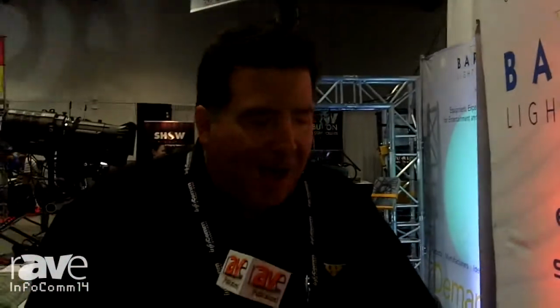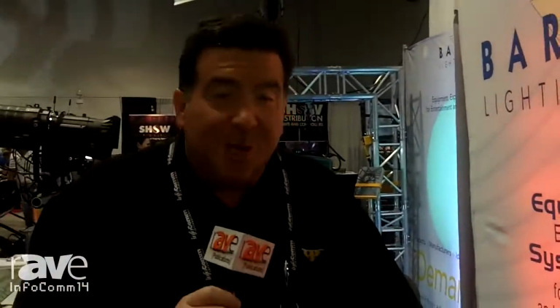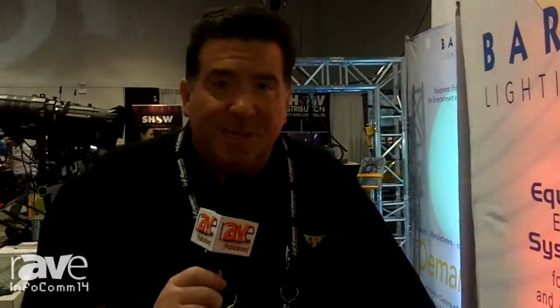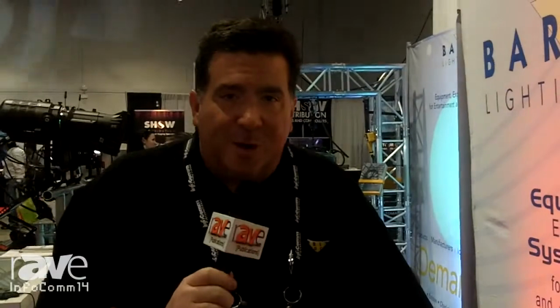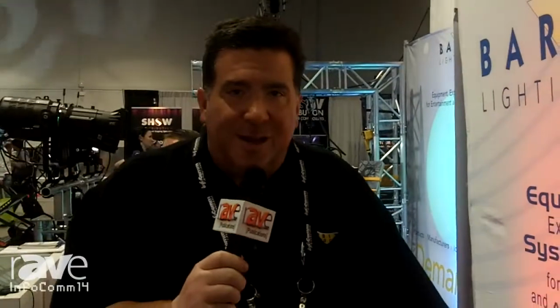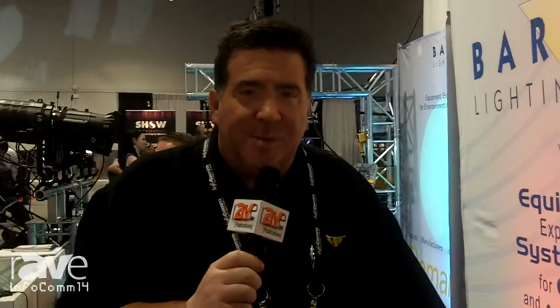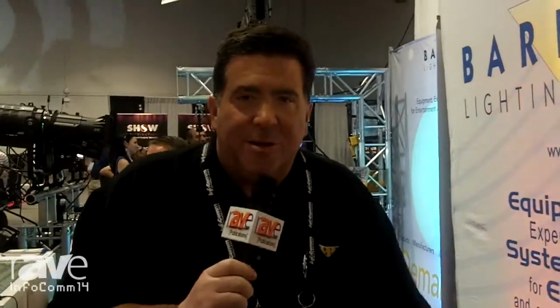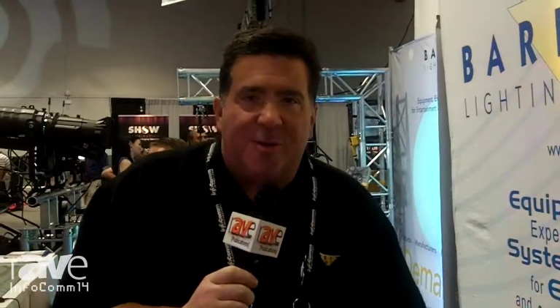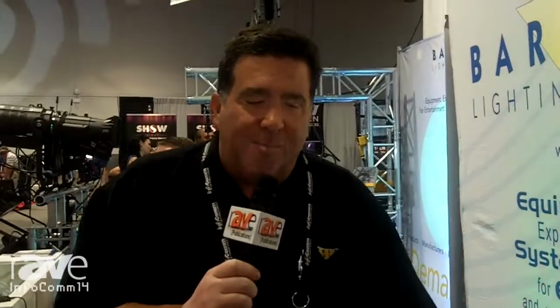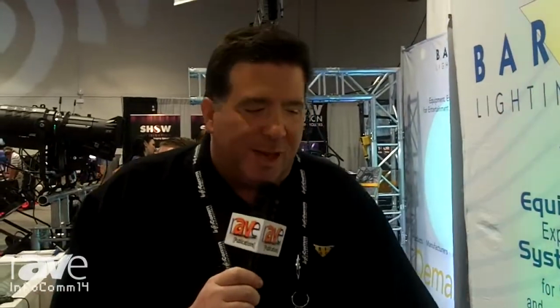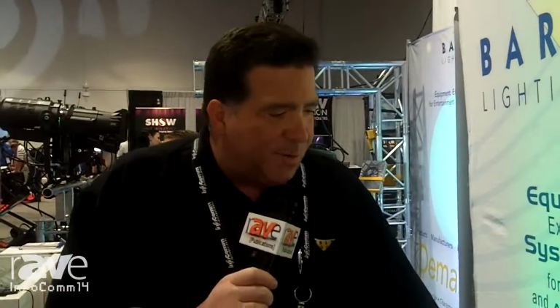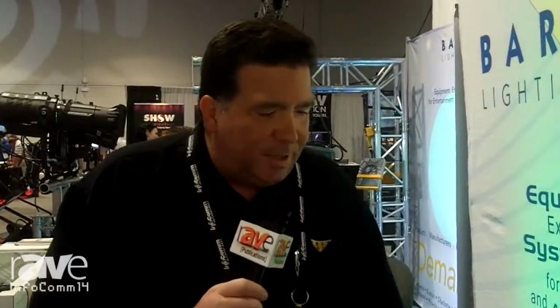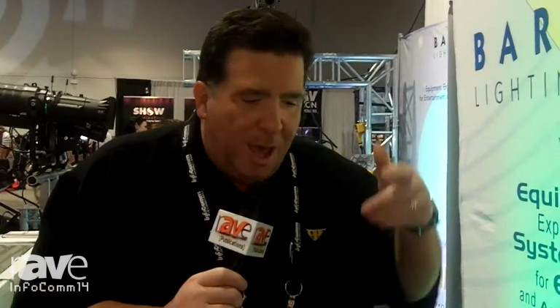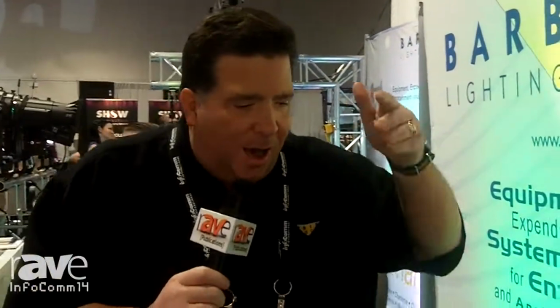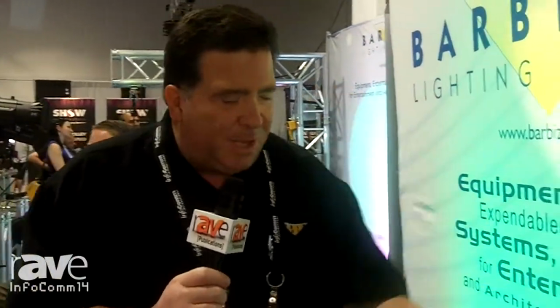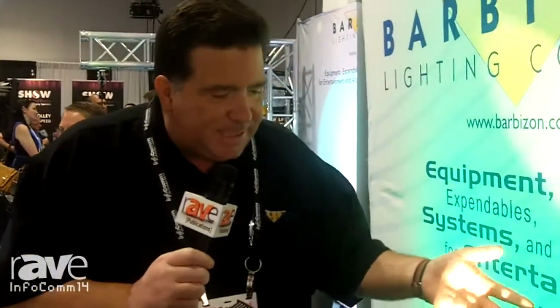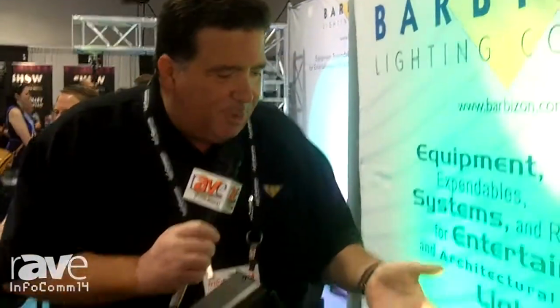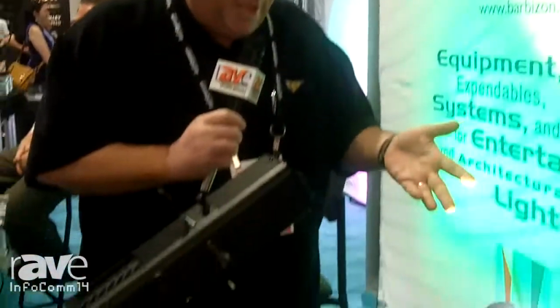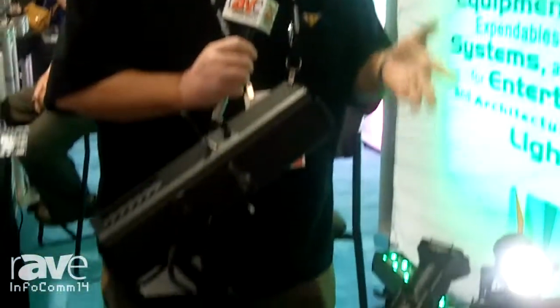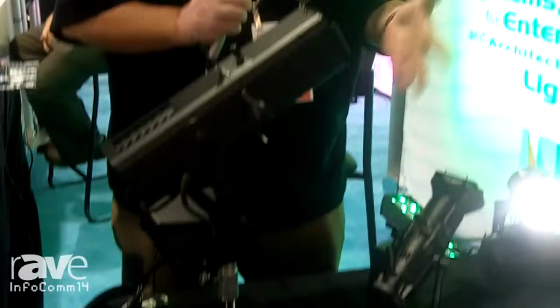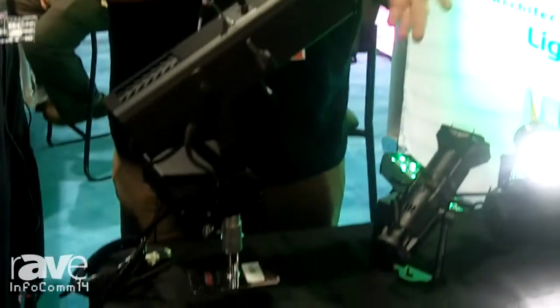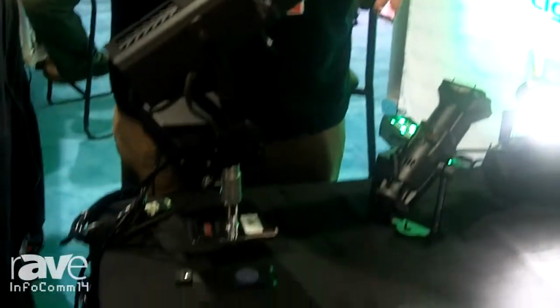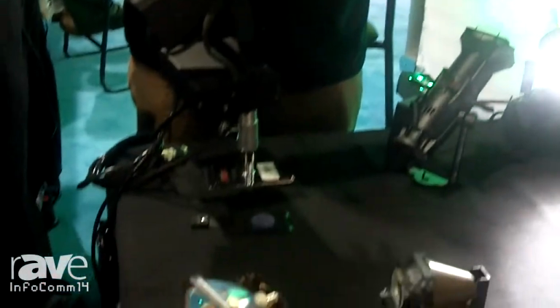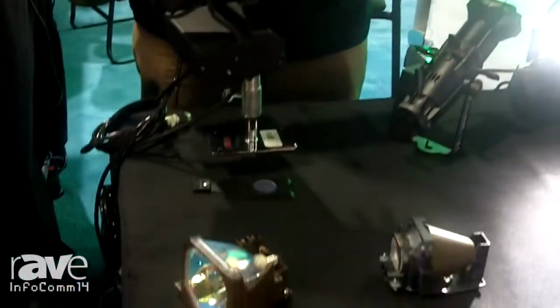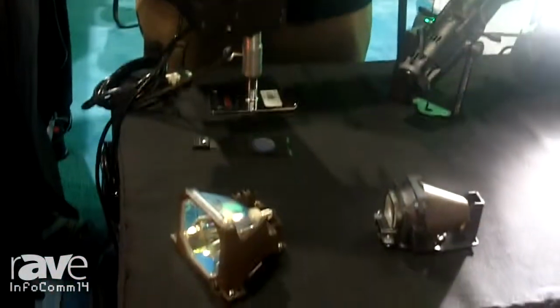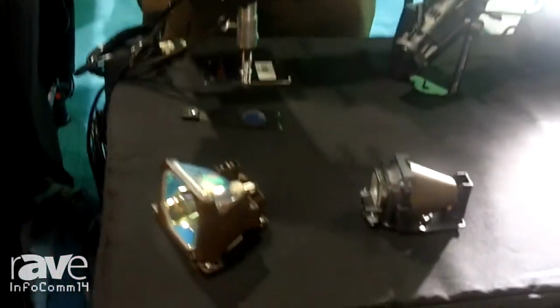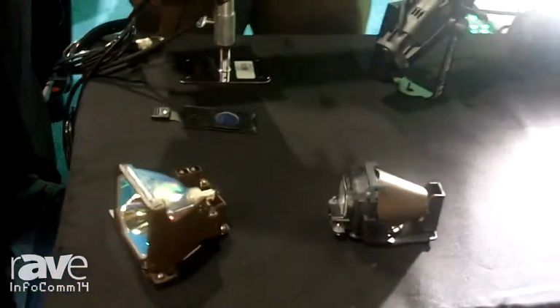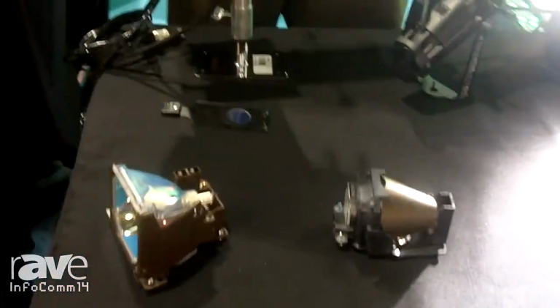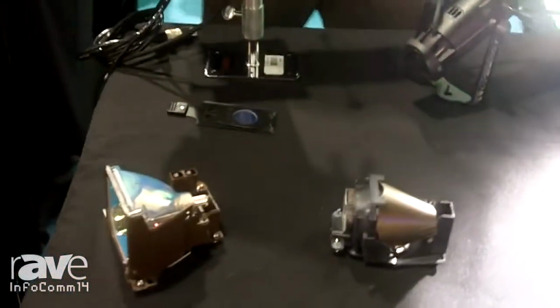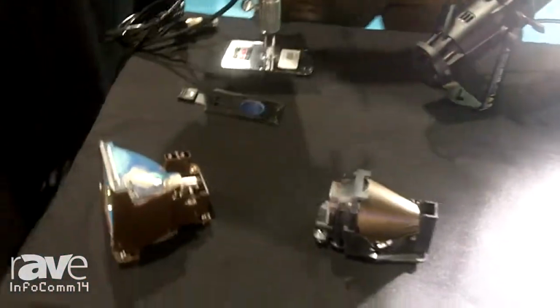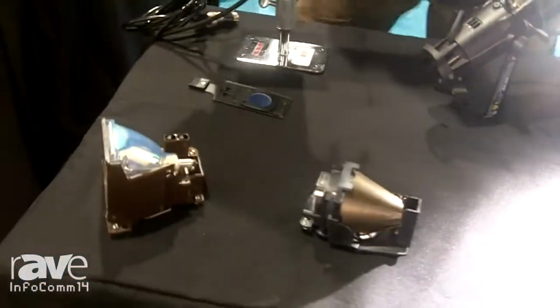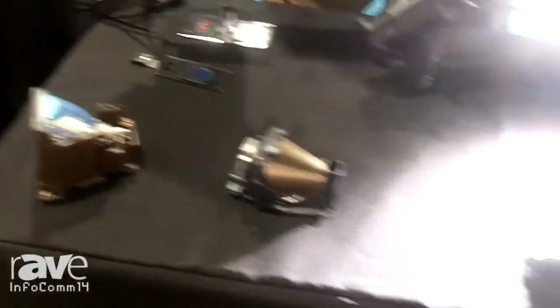Hi, I'm Tobin Nice with the Barbizon Lighting Company here at Infocom 2014. Here on this table we have a lot of little framing projectors, a lot of LED things, and architectural lights.